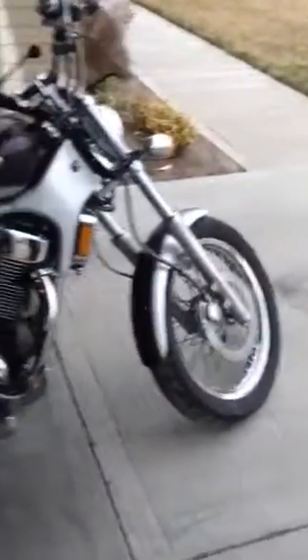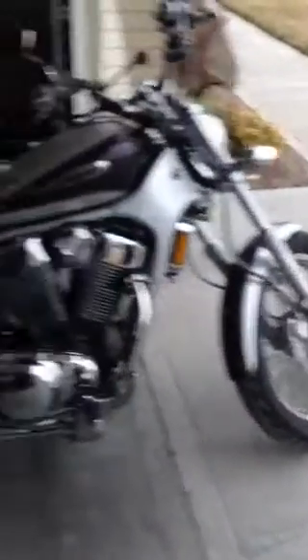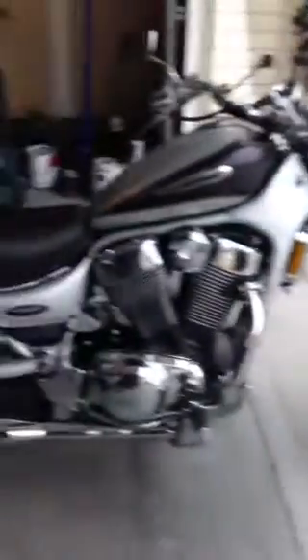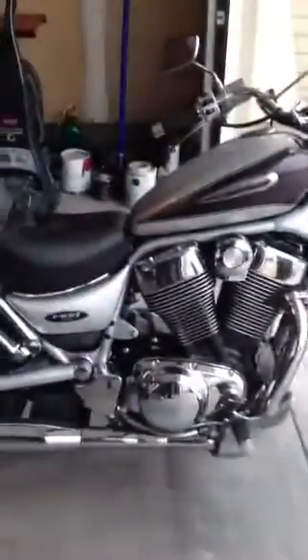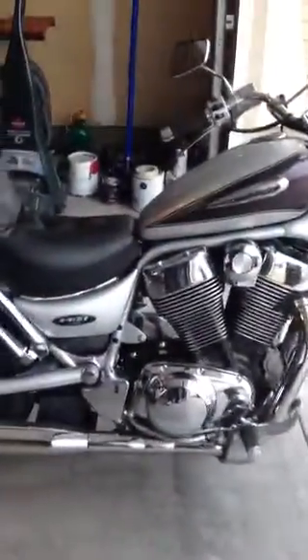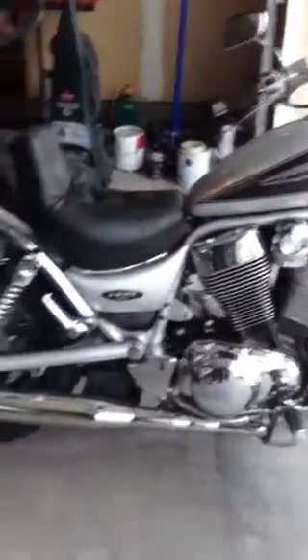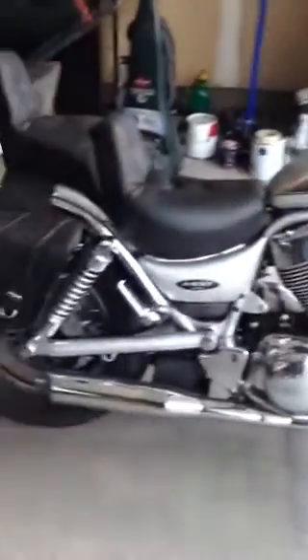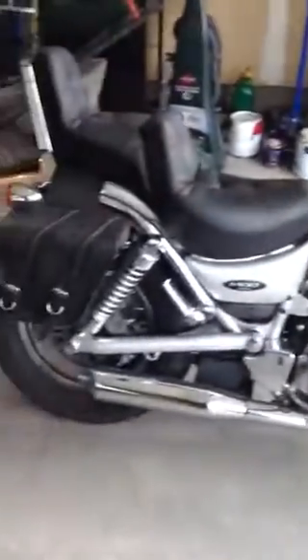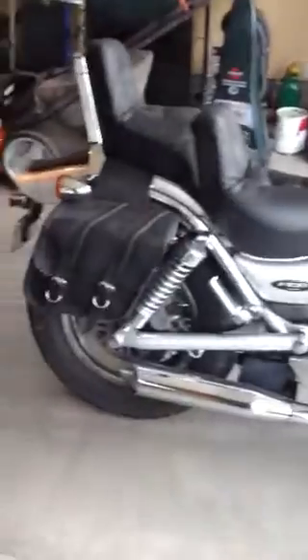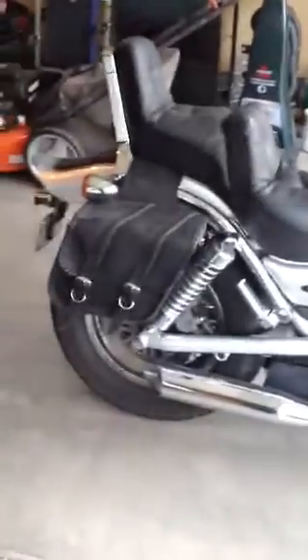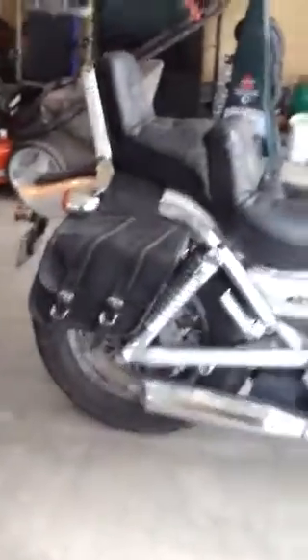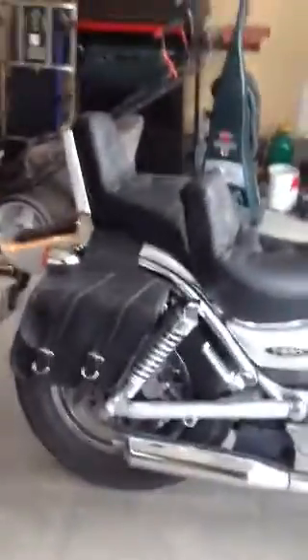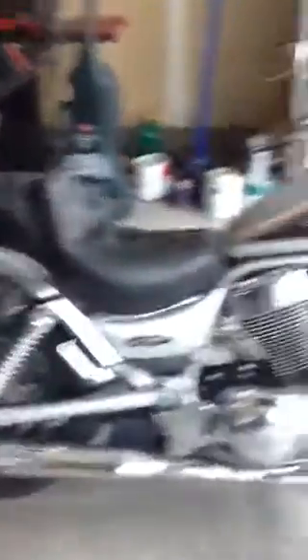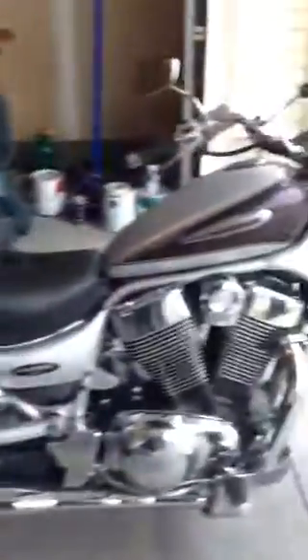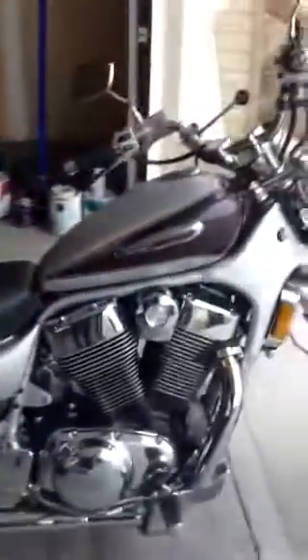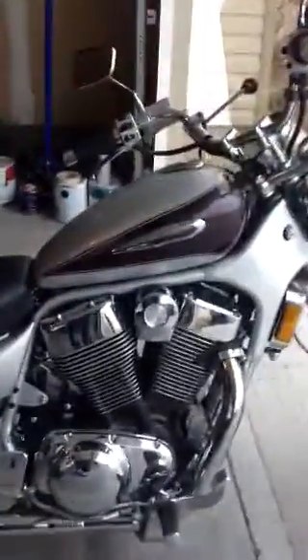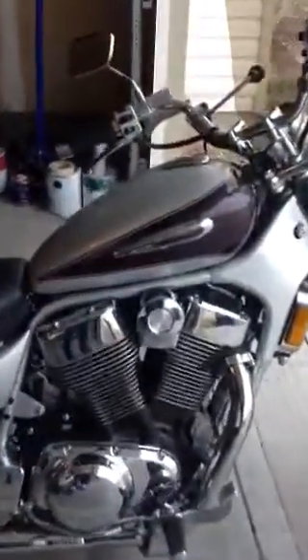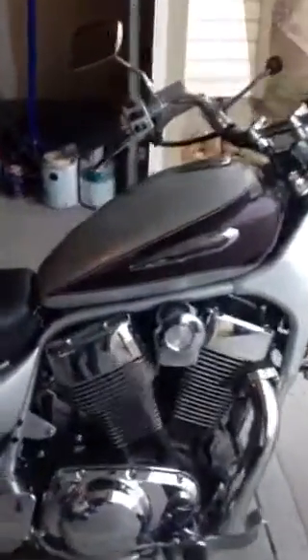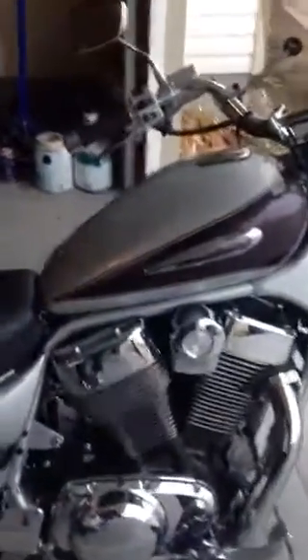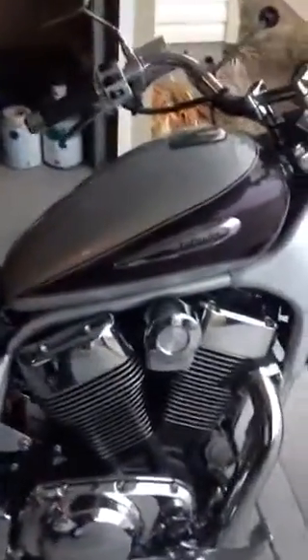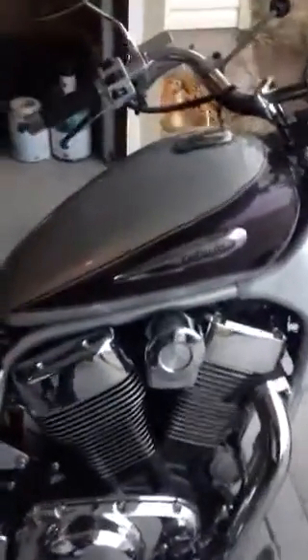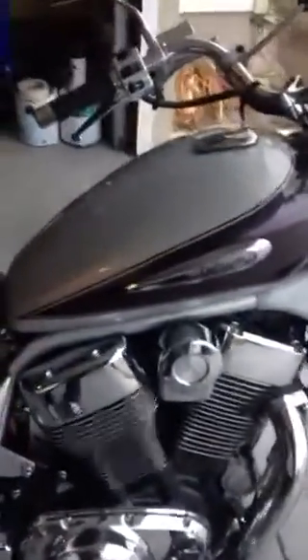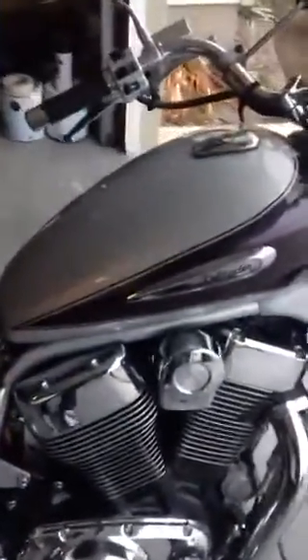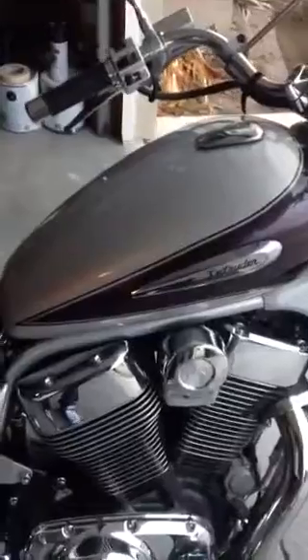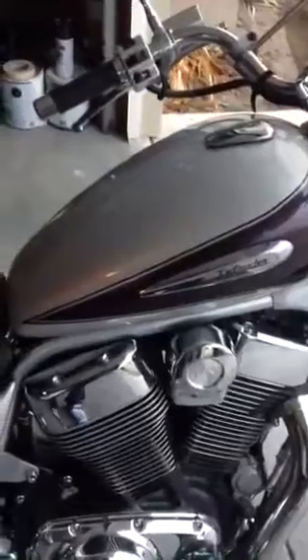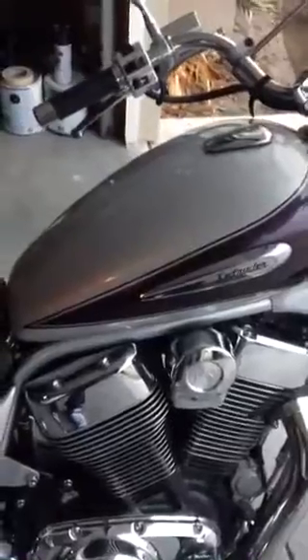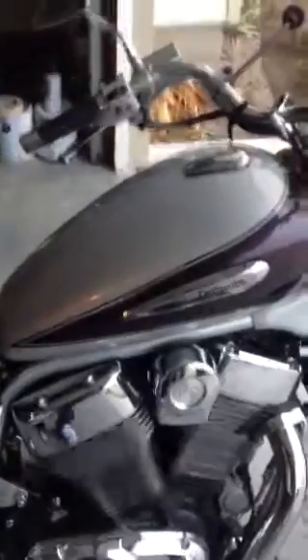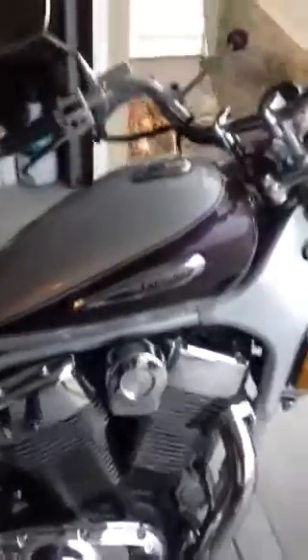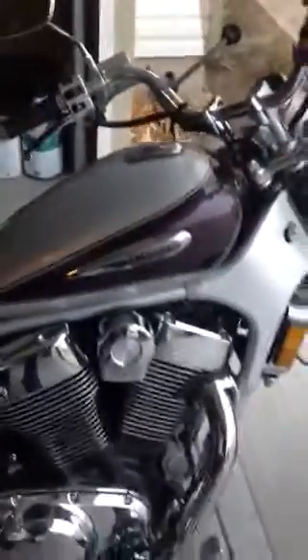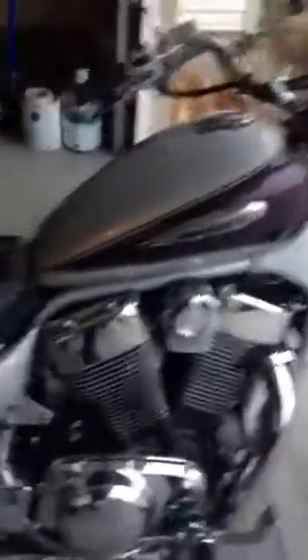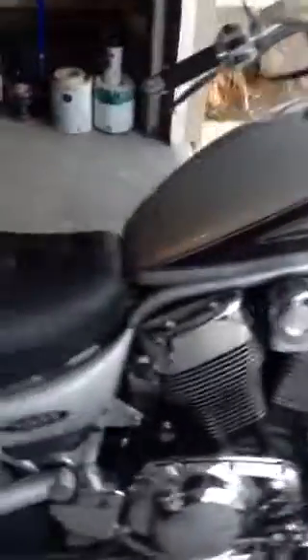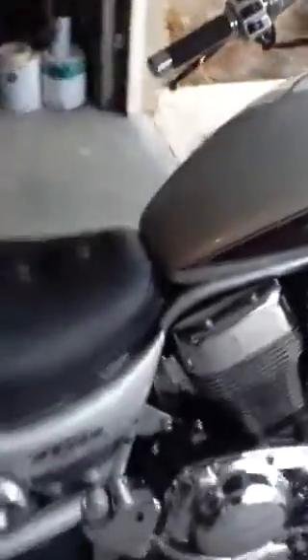The only blemish on the entire bike that you'll find is right here on the gas tank. You can see it right there. It's literally the only blemish on the whole bike that you'll find.